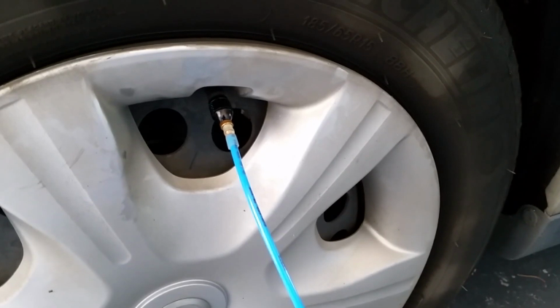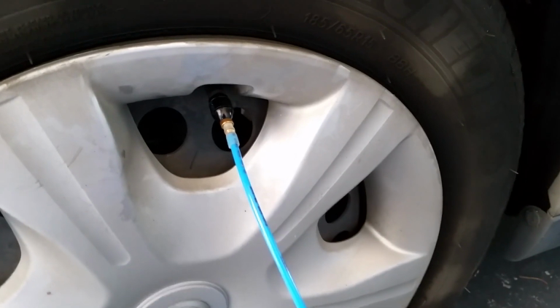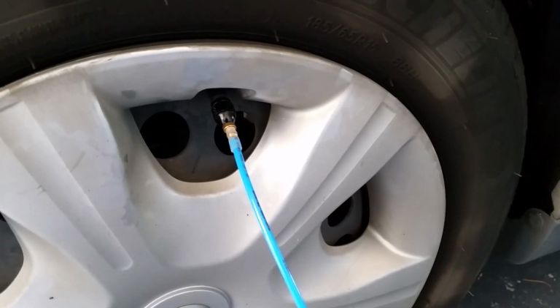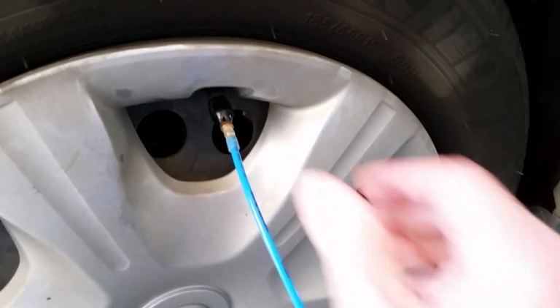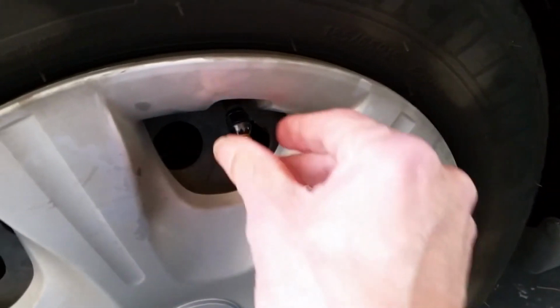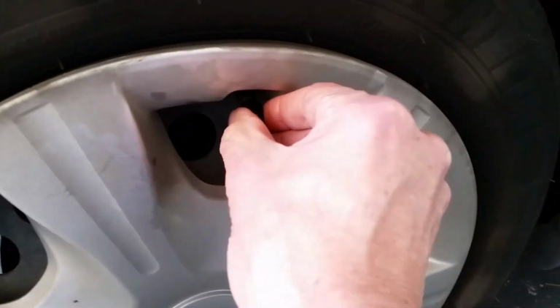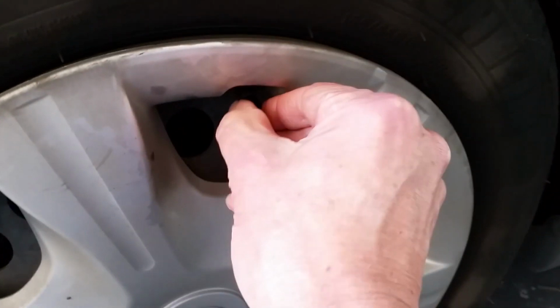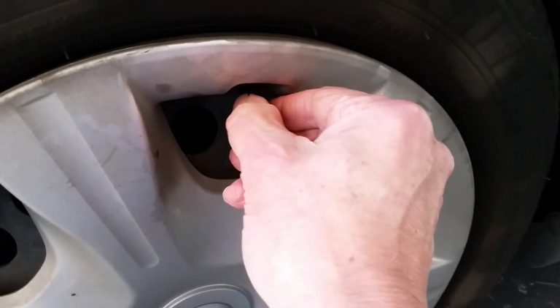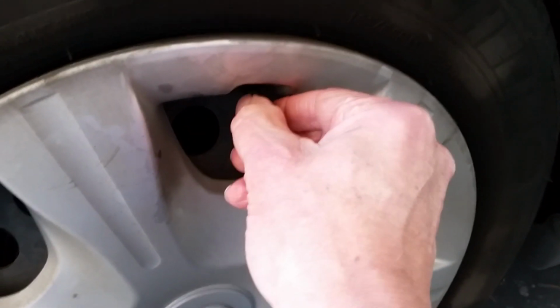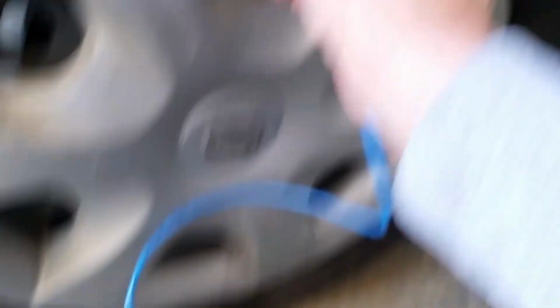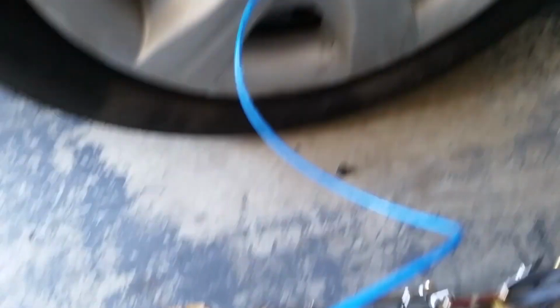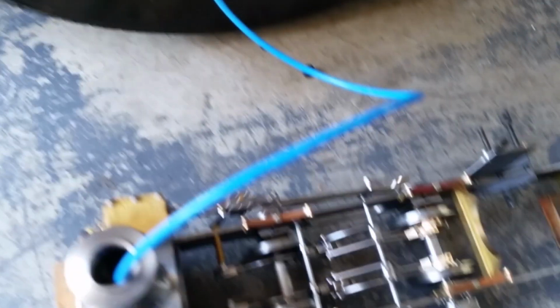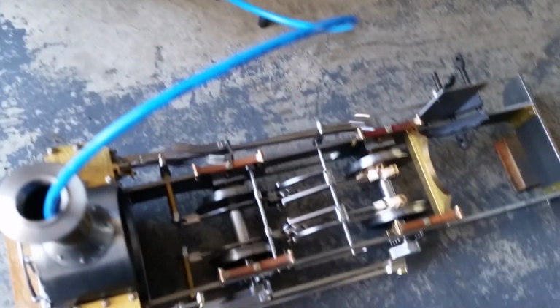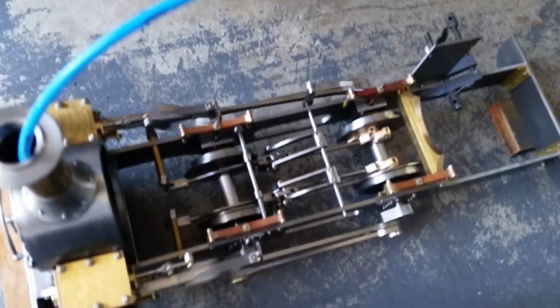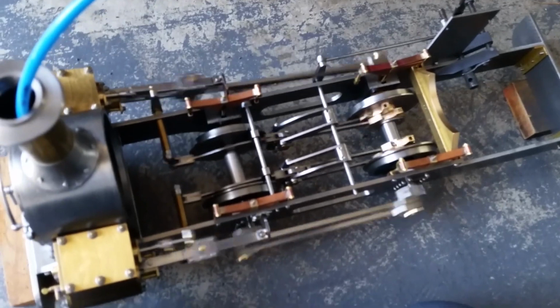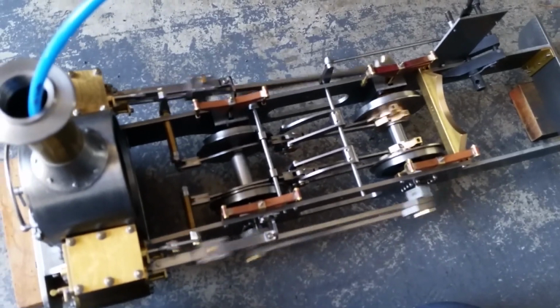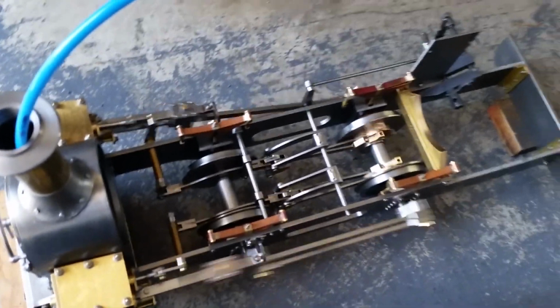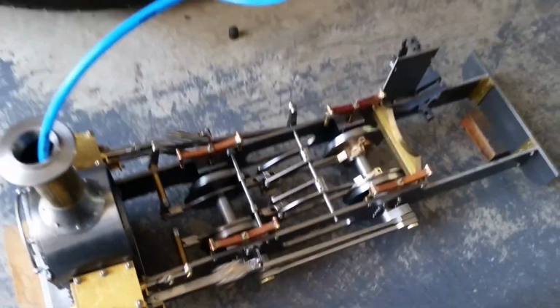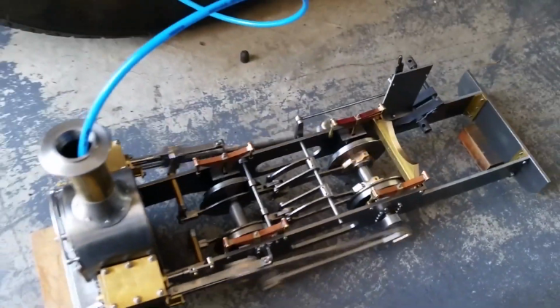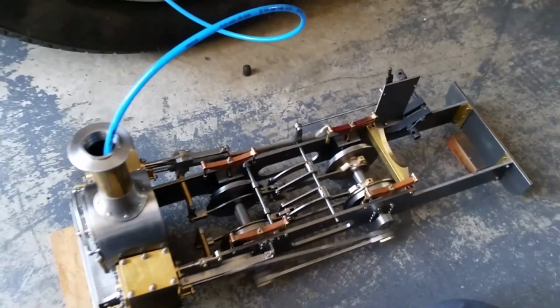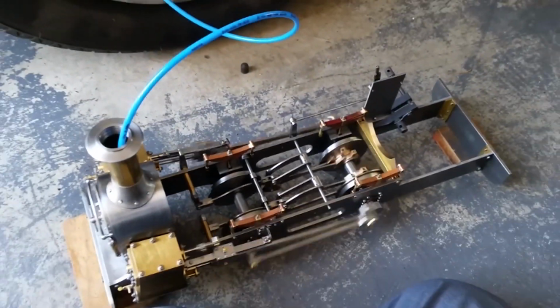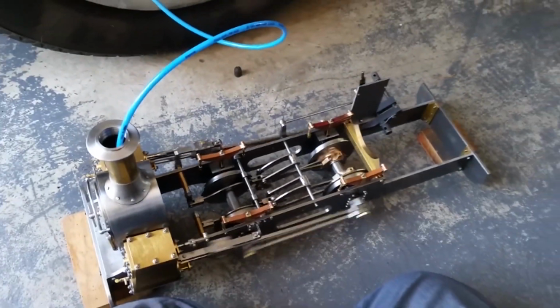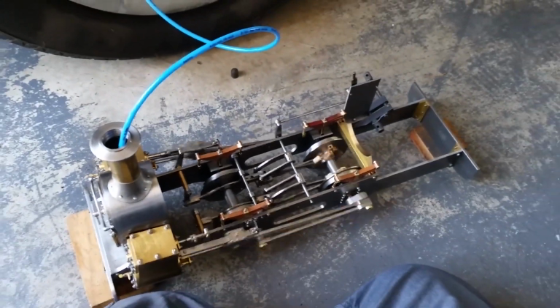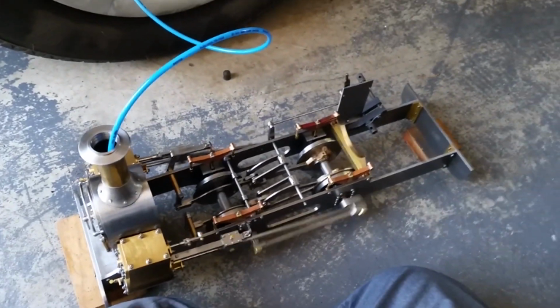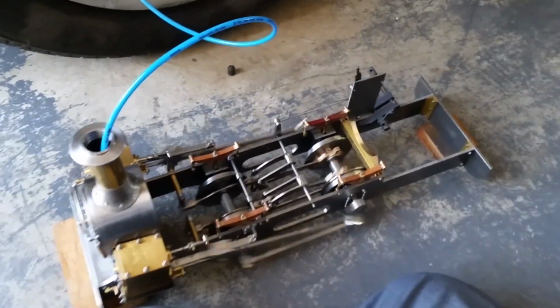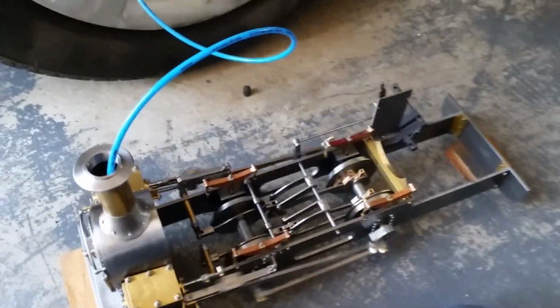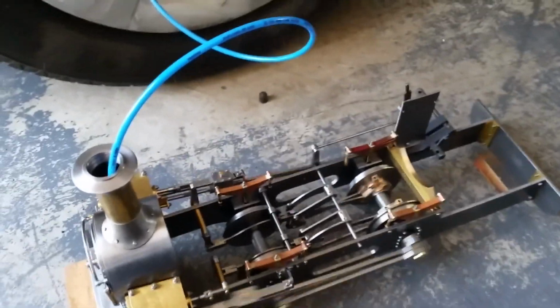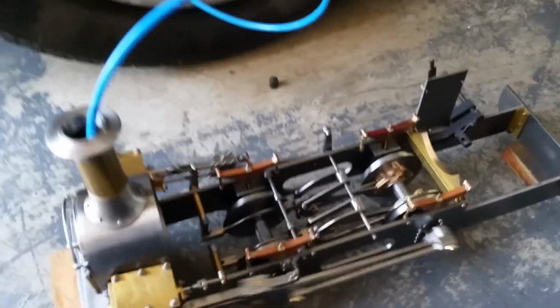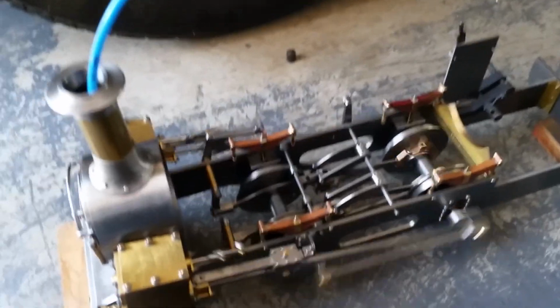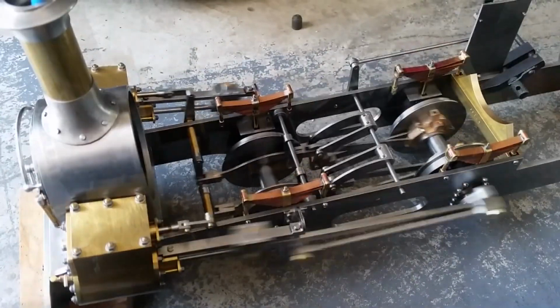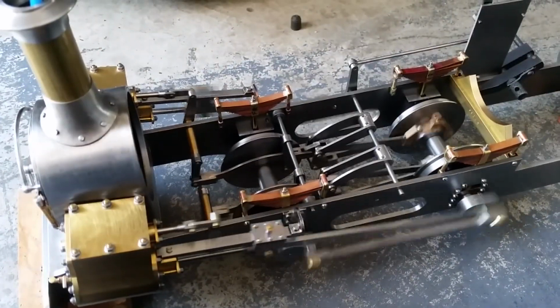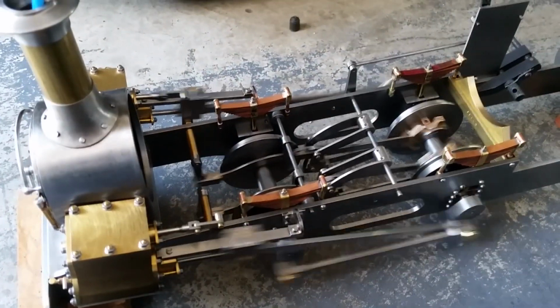Welcome to the live steam build of Charles, the Penrhyn quarry engine. This is being built to 1/12th scale to run on gauge one, or G gauge, 45mm gauge track.